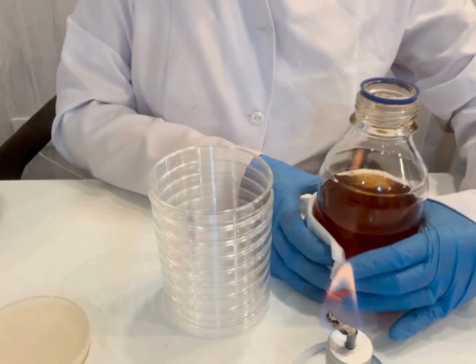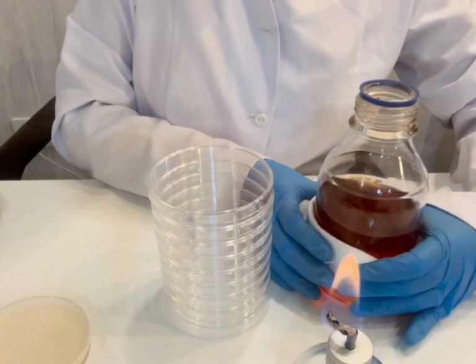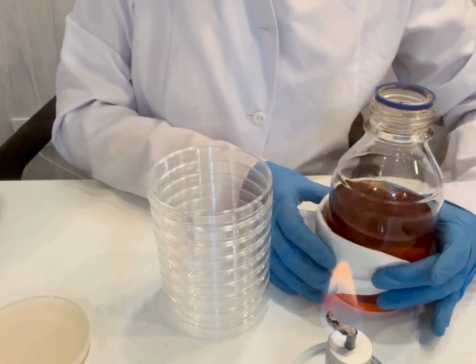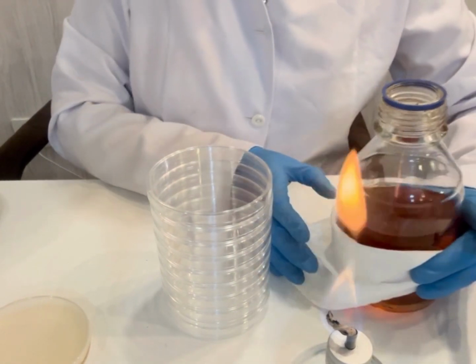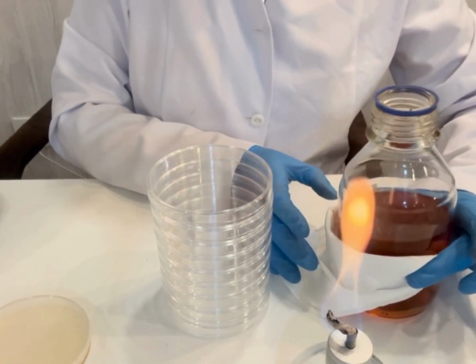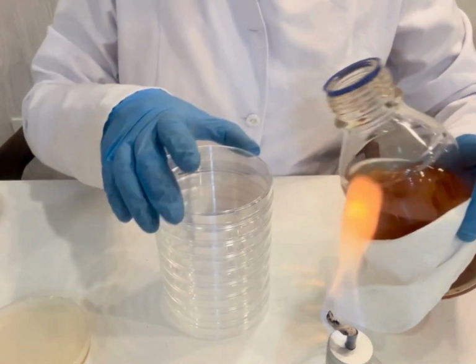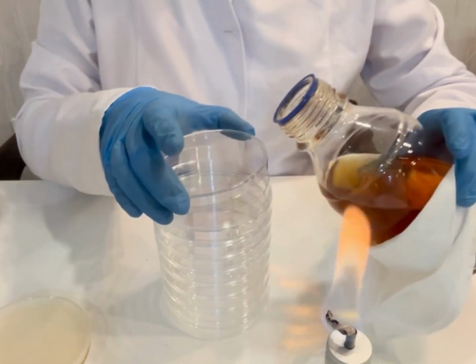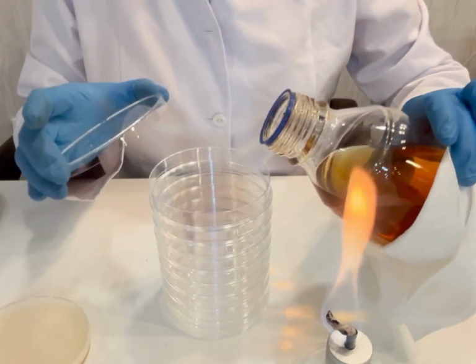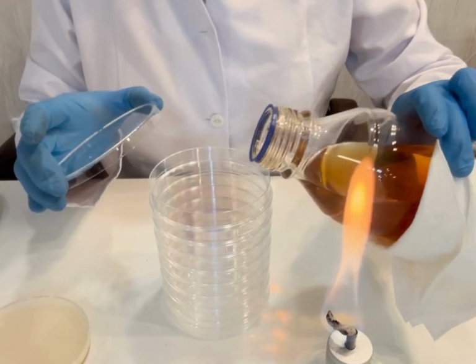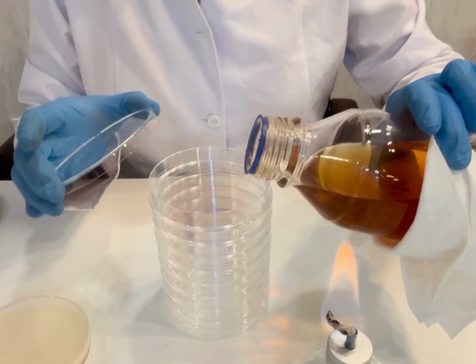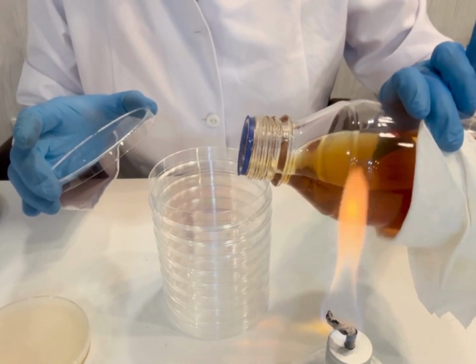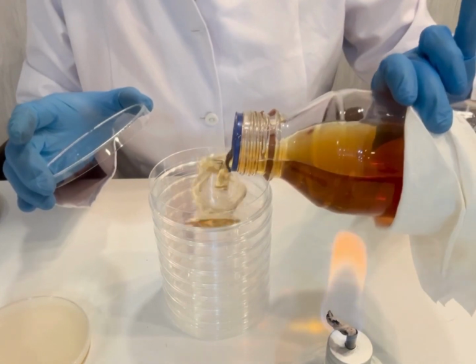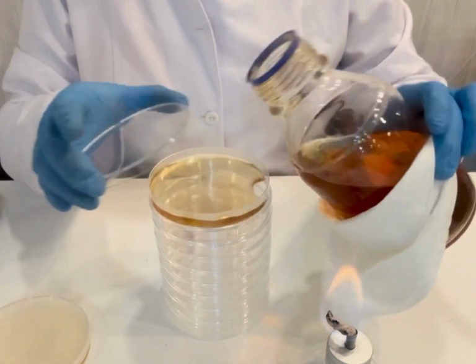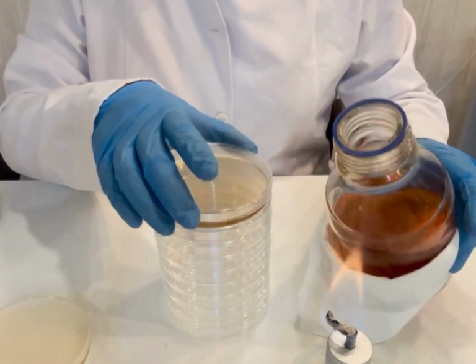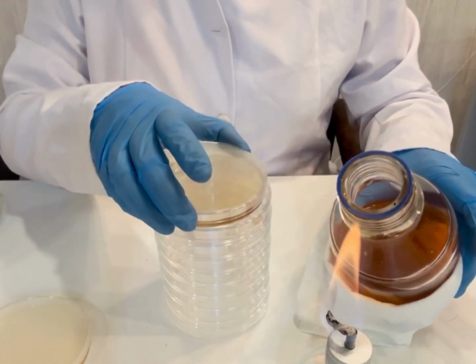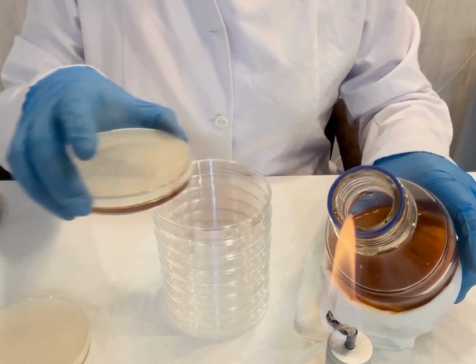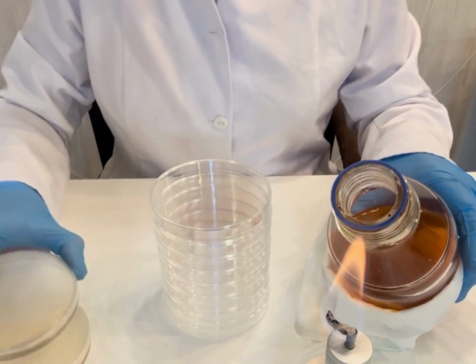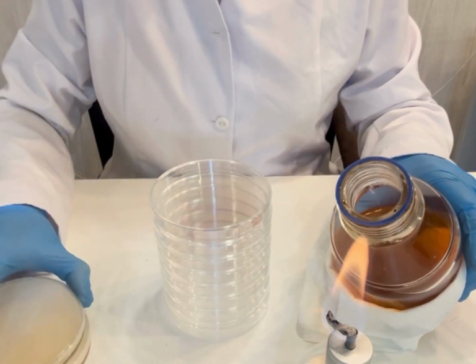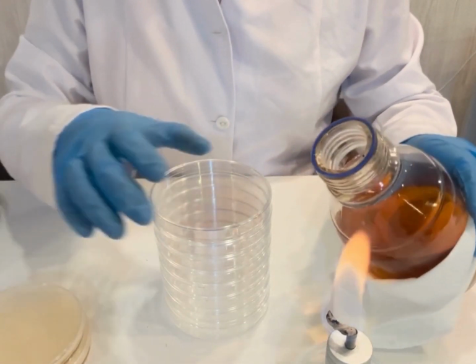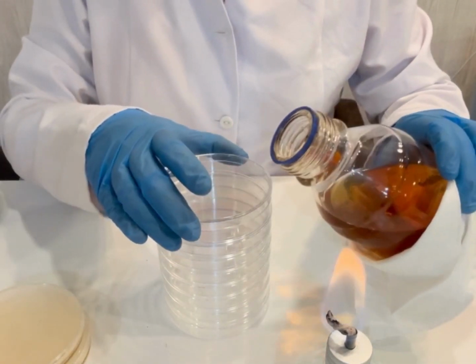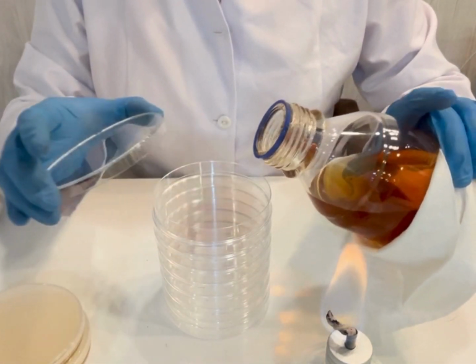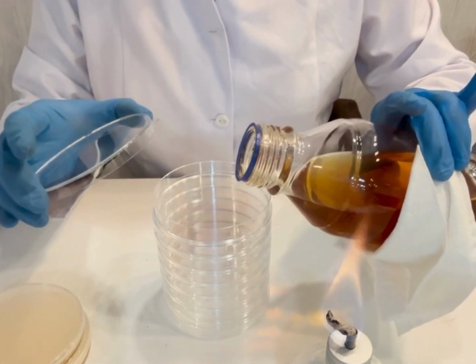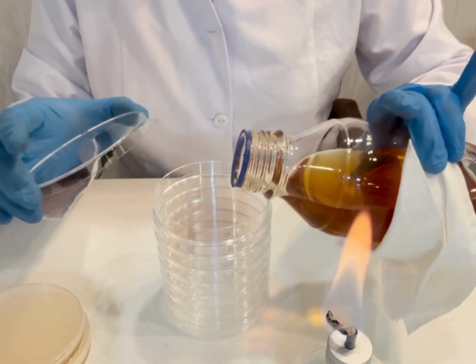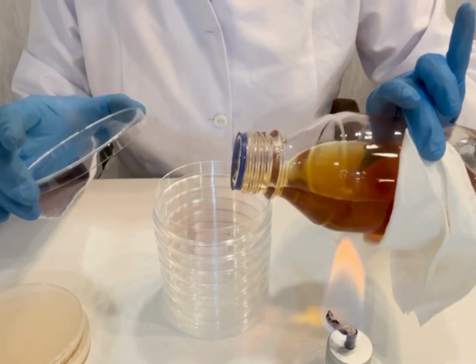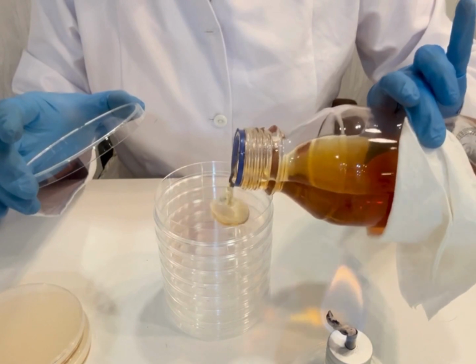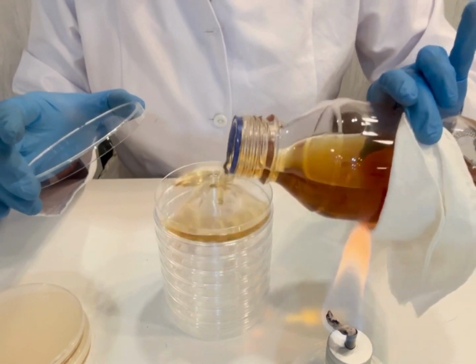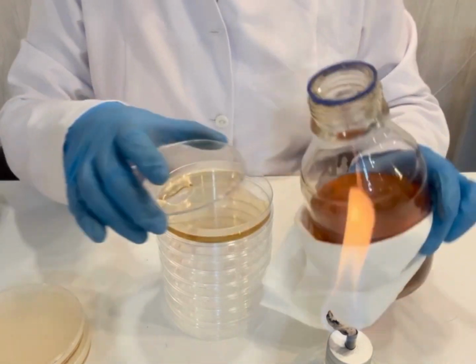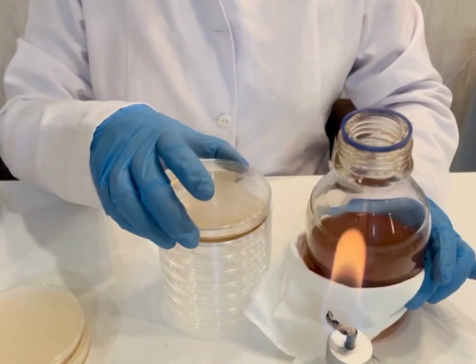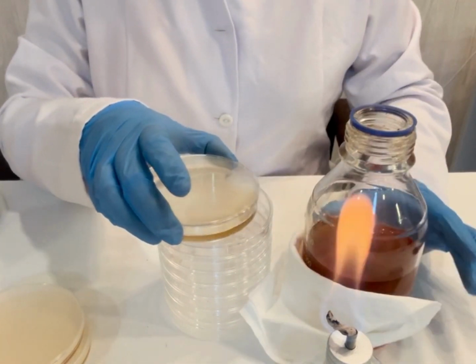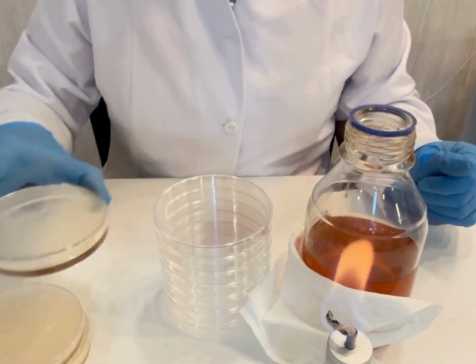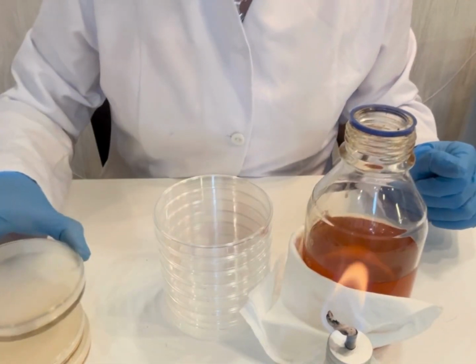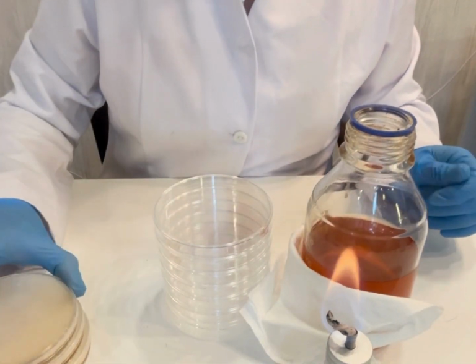It is also possible to preserve the medium intended to prepare solidified and sterile Petri dishes in tubes that will be melted in the Maria bath at the time of their preparation.